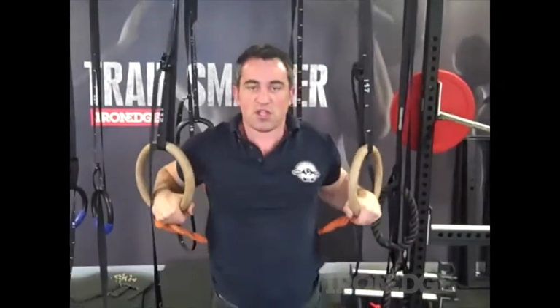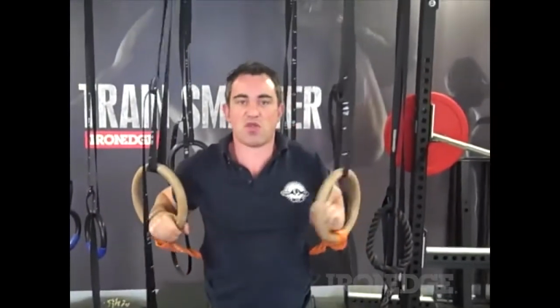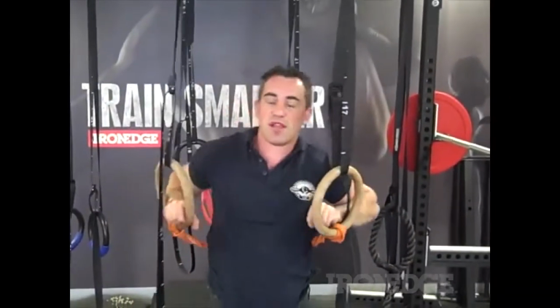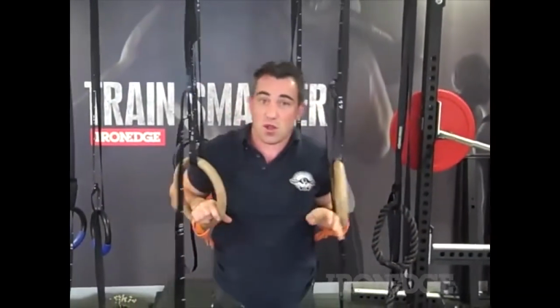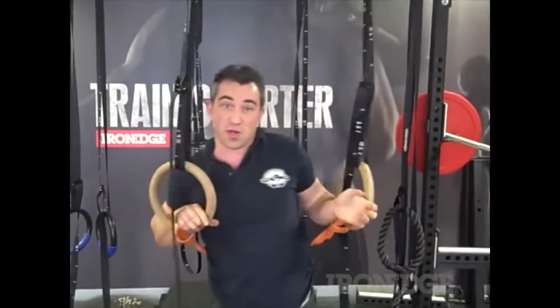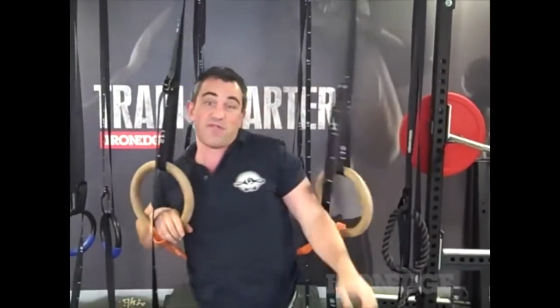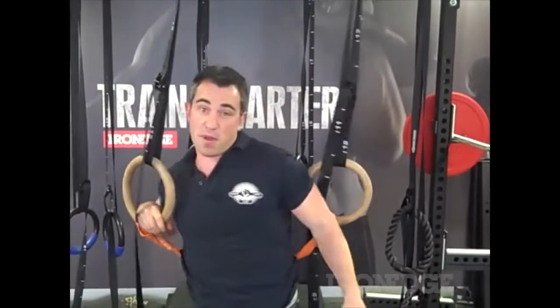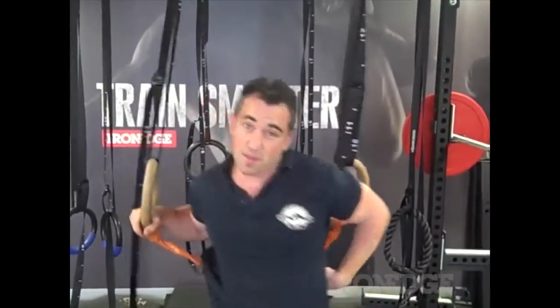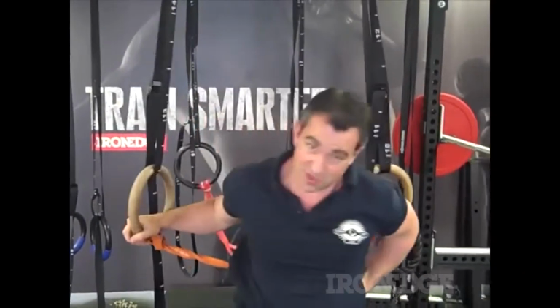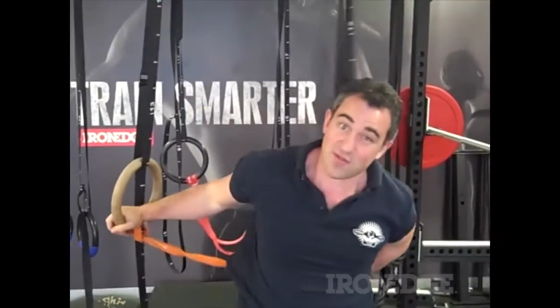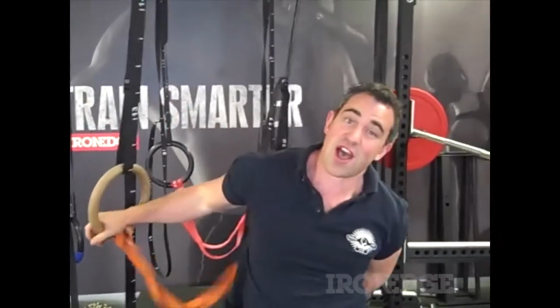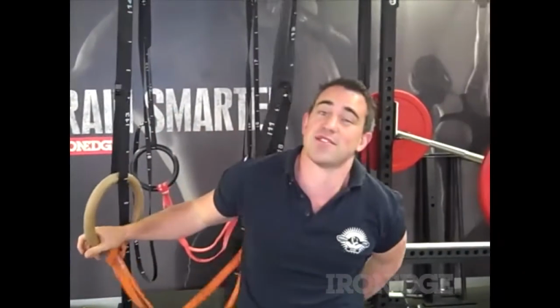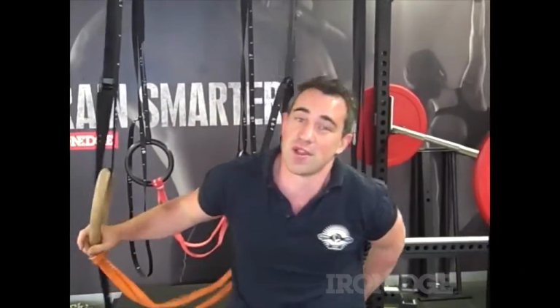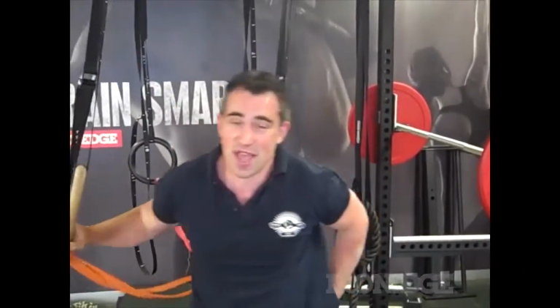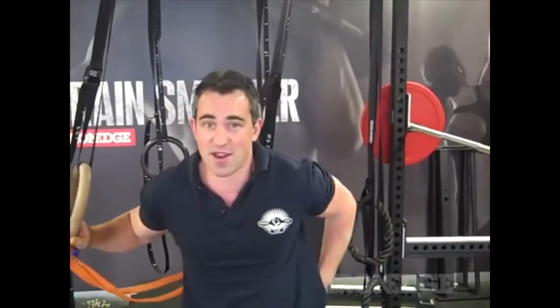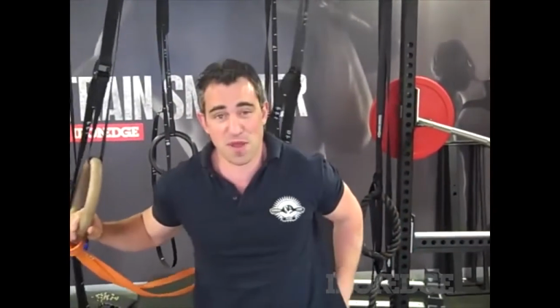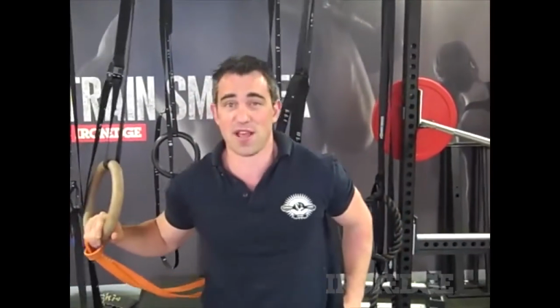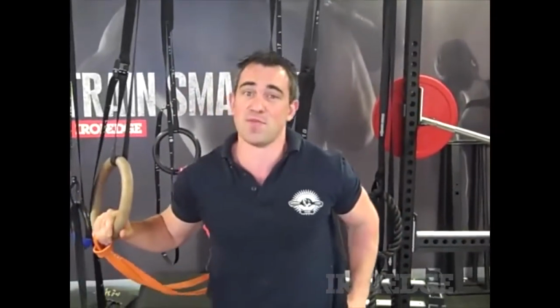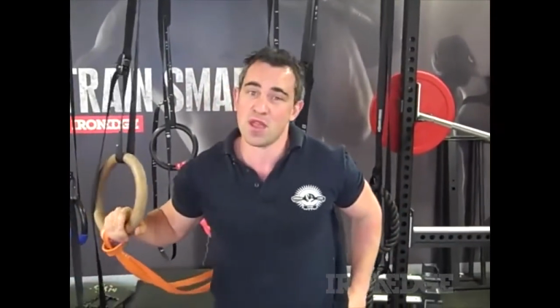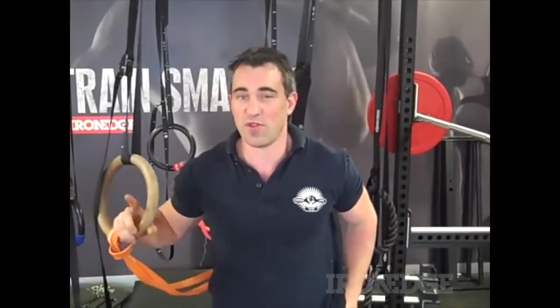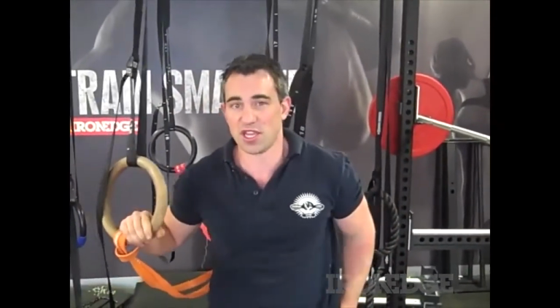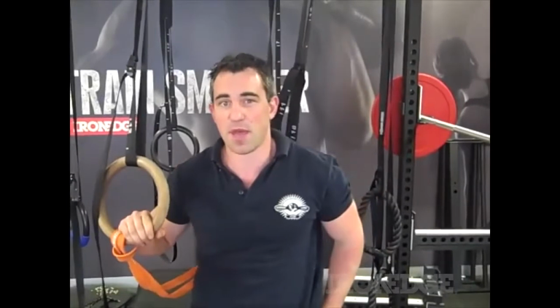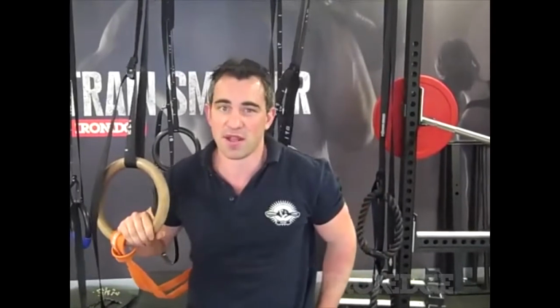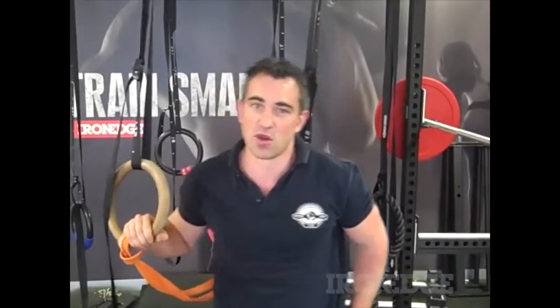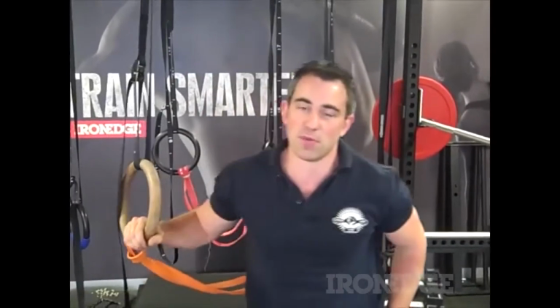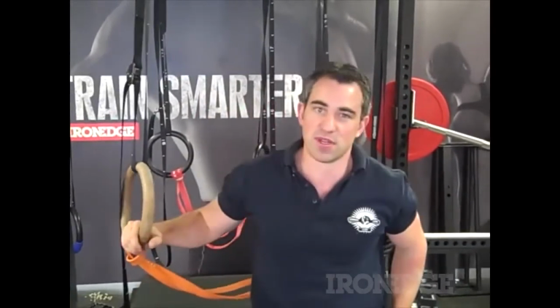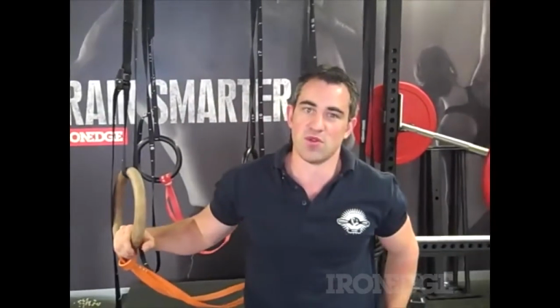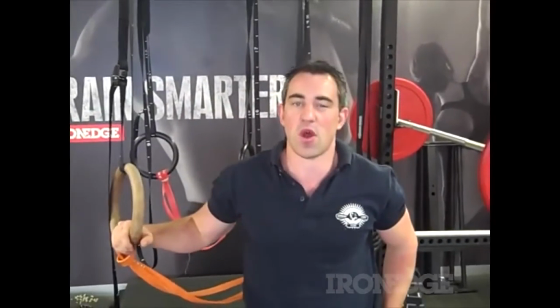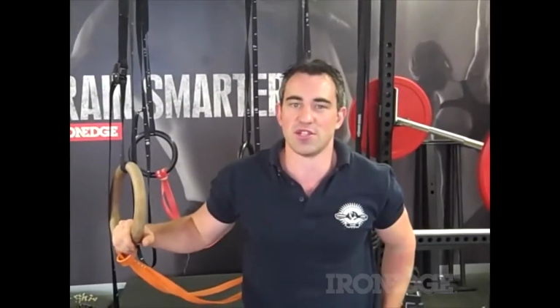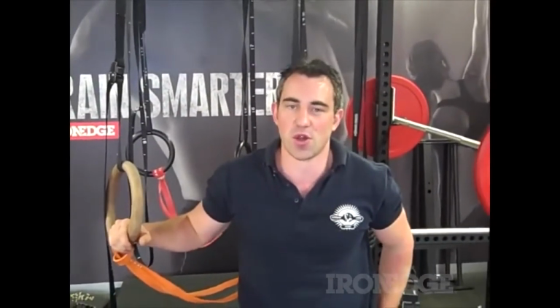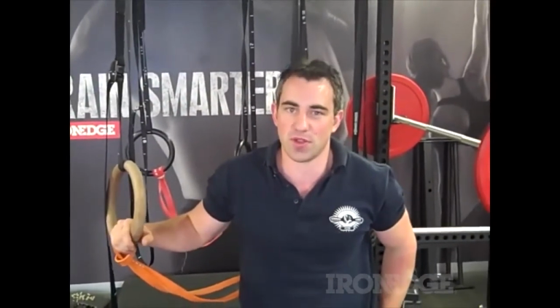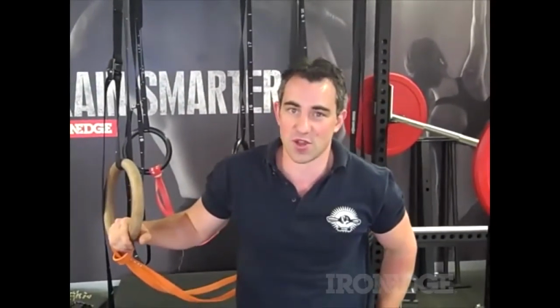It's just a great way to learn the progression for muscle ups, because it is a very hard exercise and a lot of people can't do them. If you want to check out the power bands, go to www.lionh.com.au.